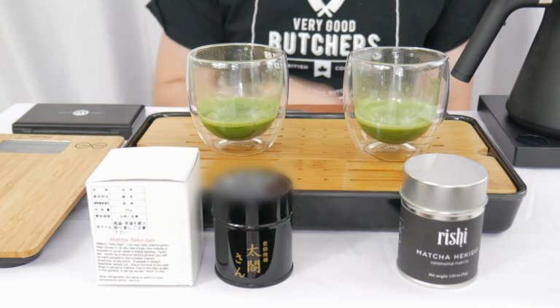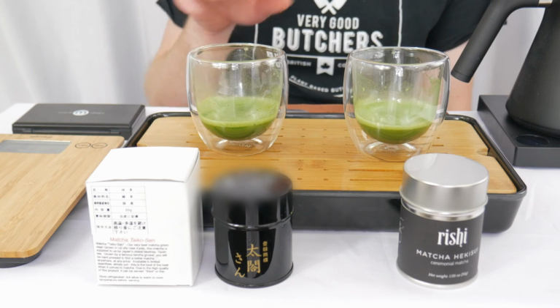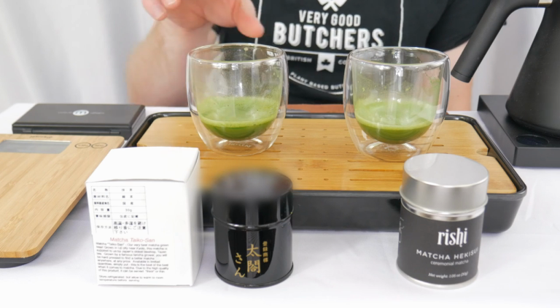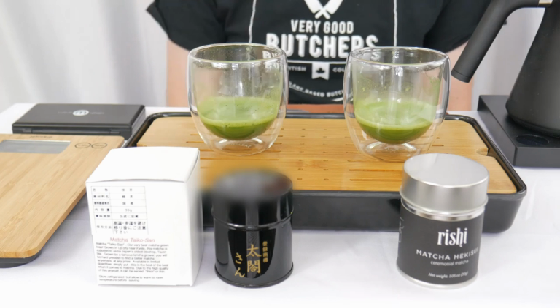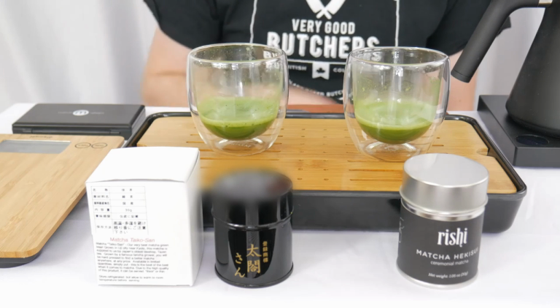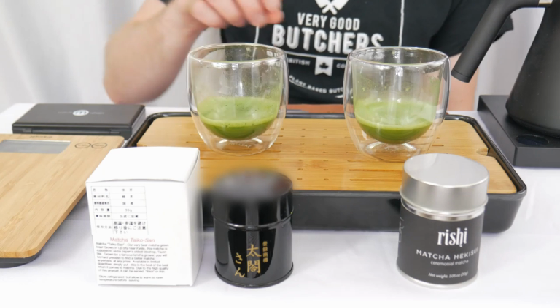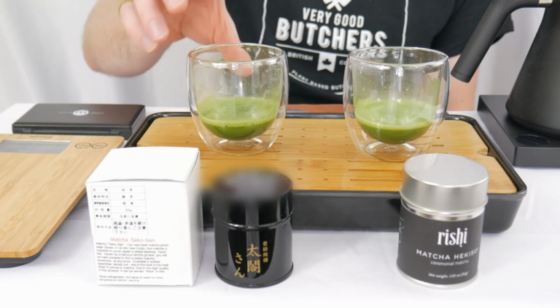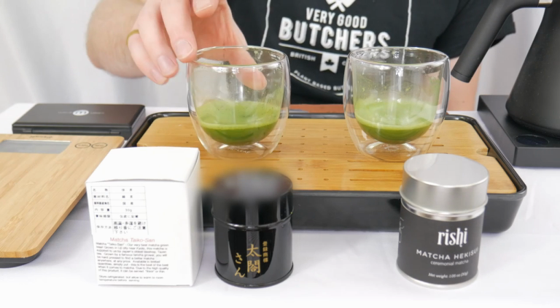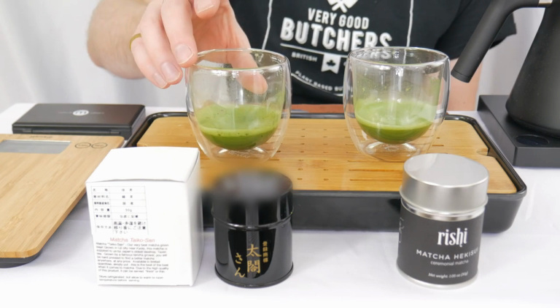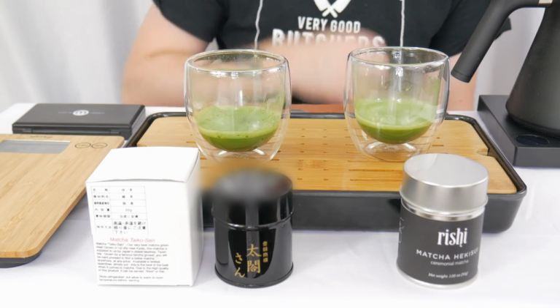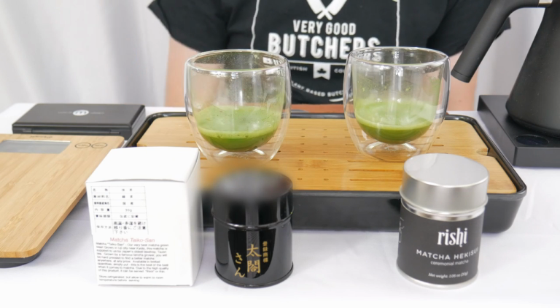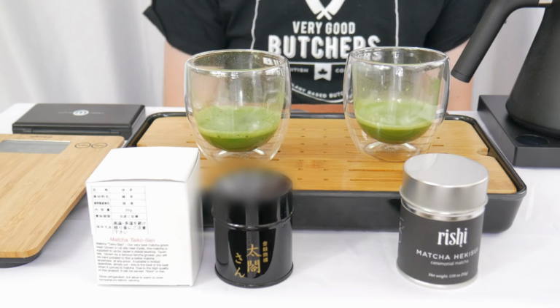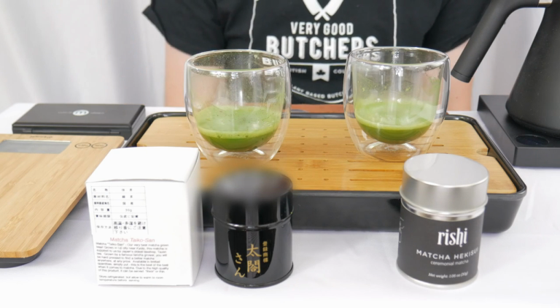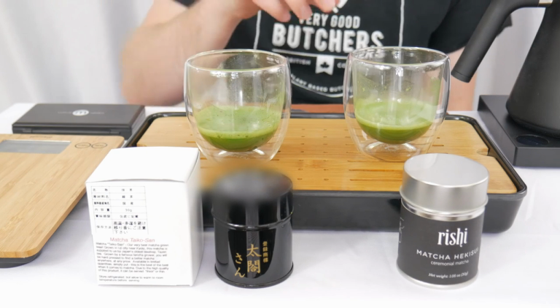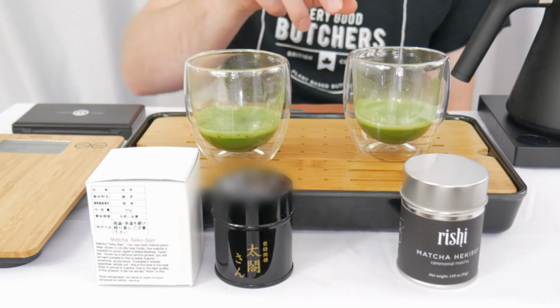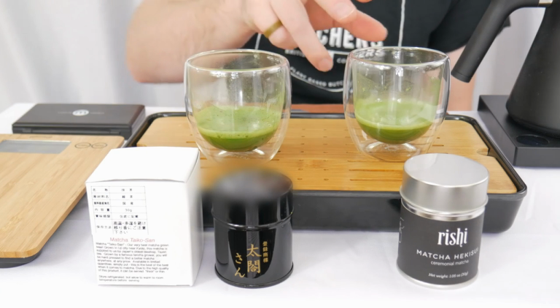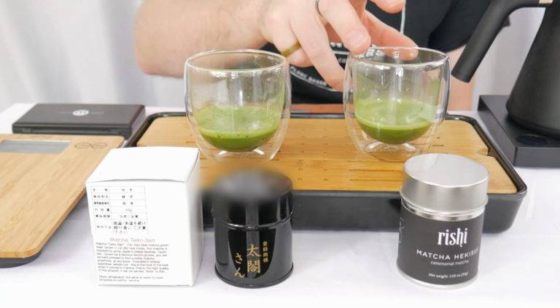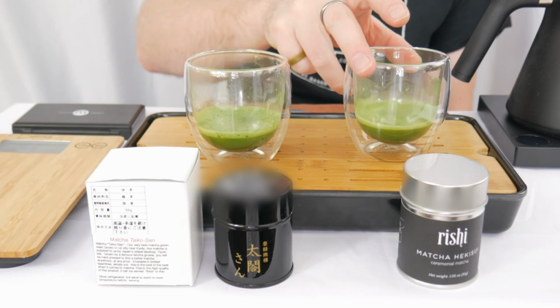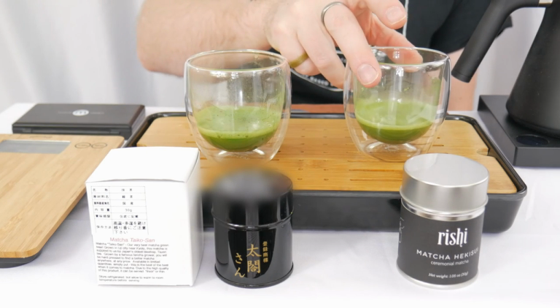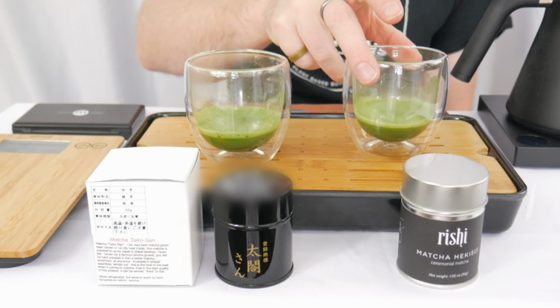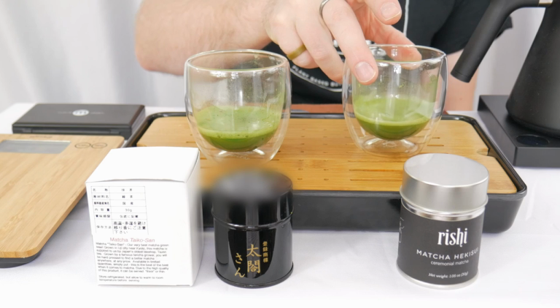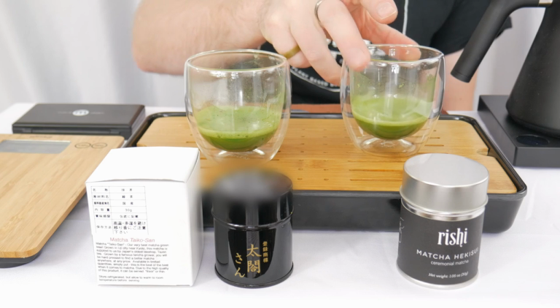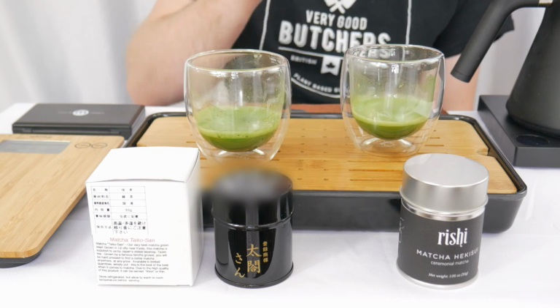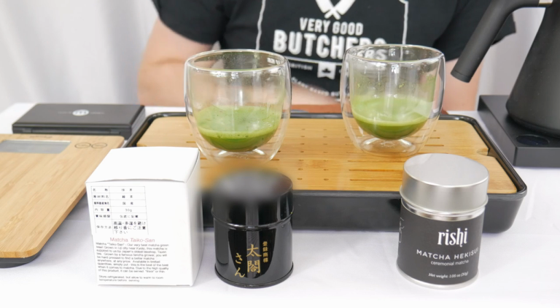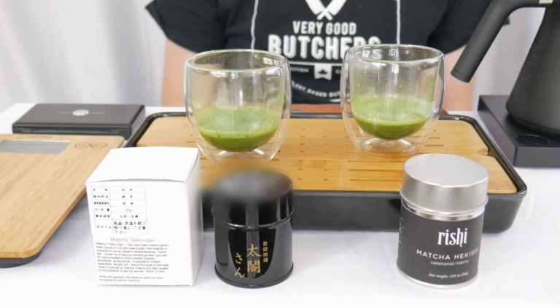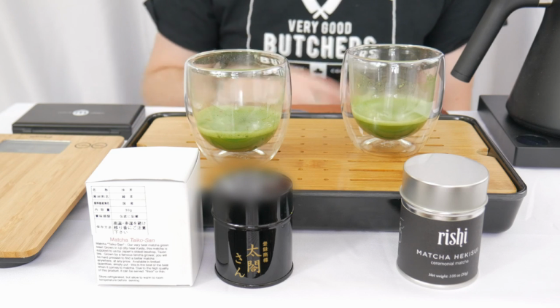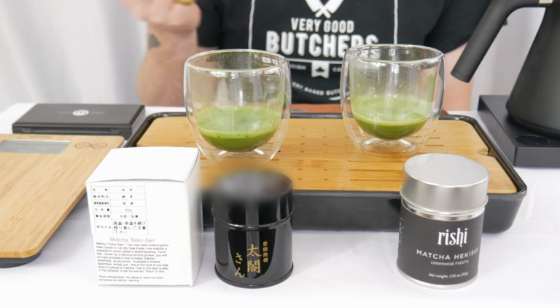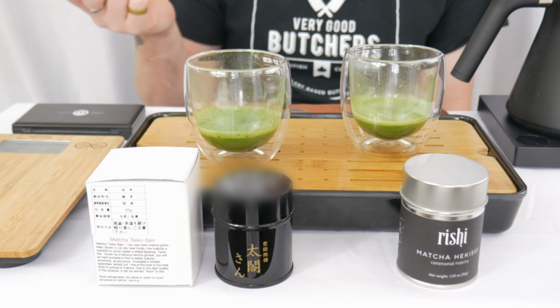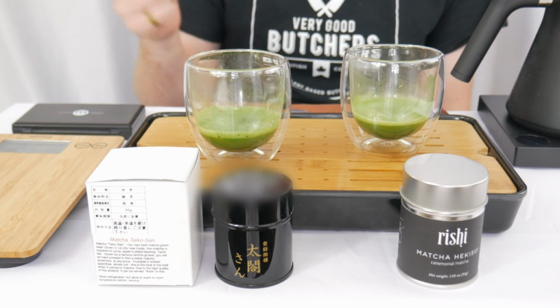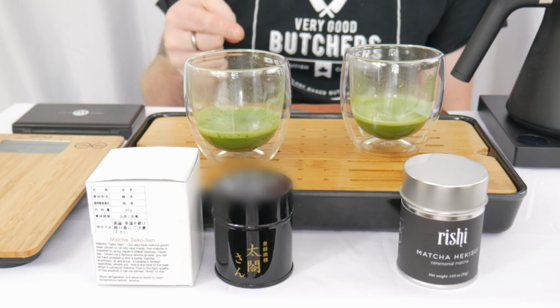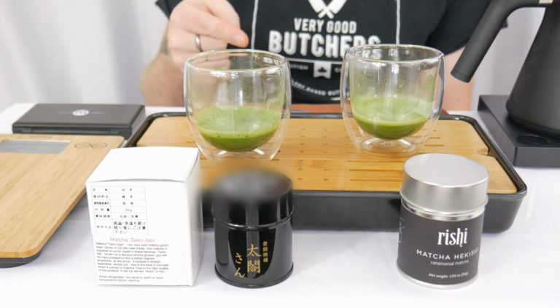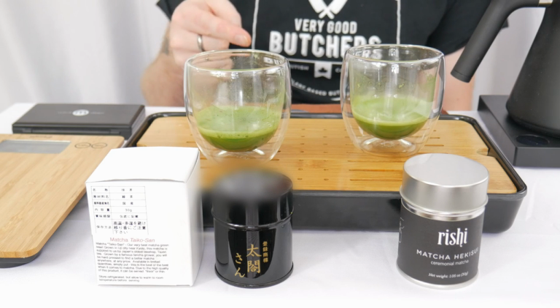Both very good, but definitely the Taiko-san is going to win it for me today. With the Hikisui knocked out, that means our bracket looks a little something like this.